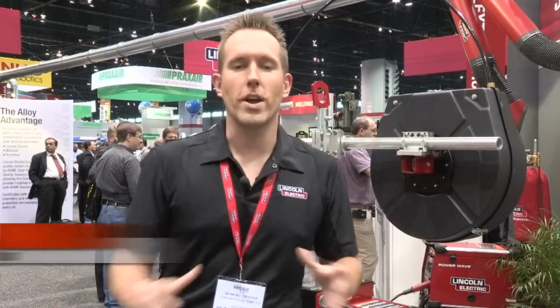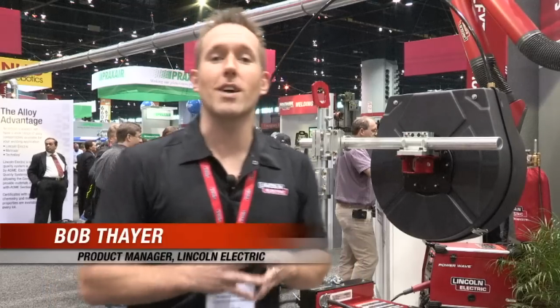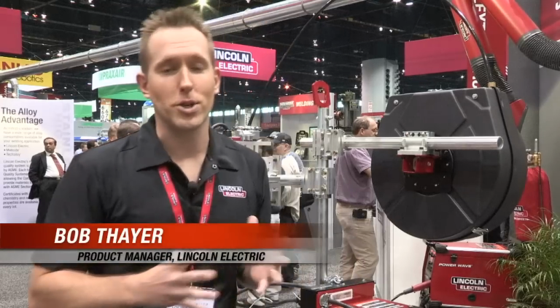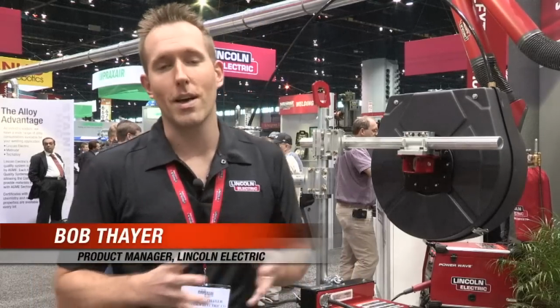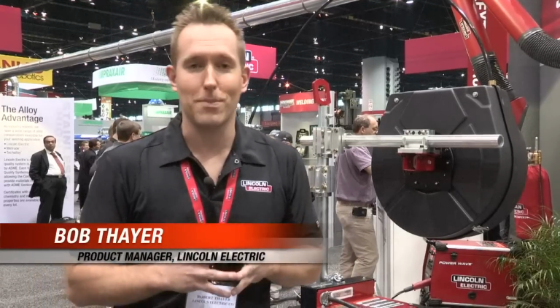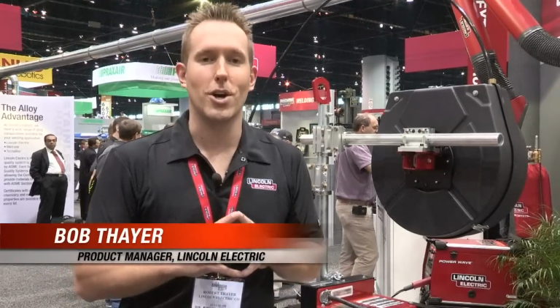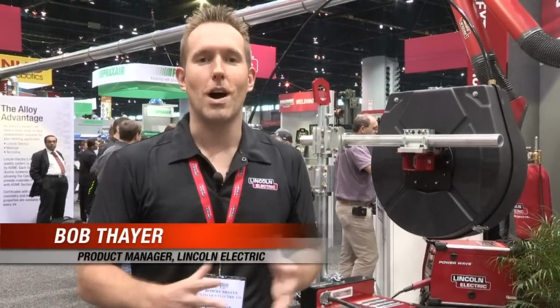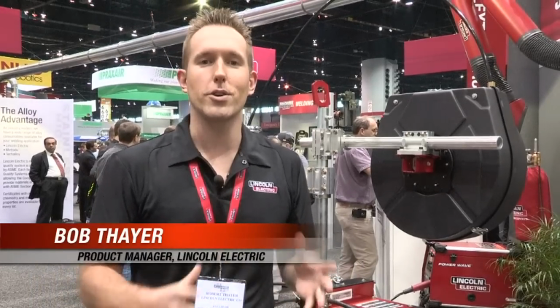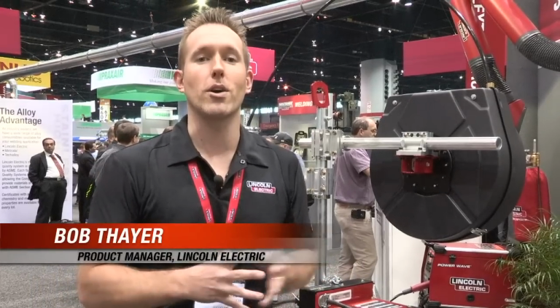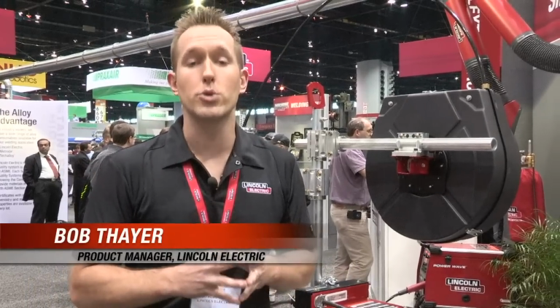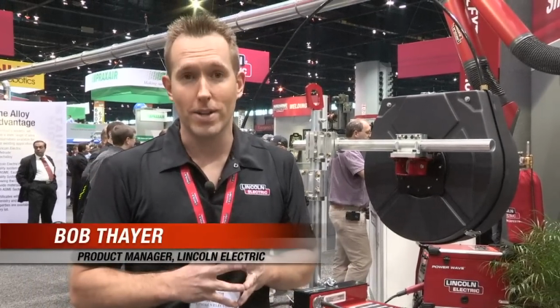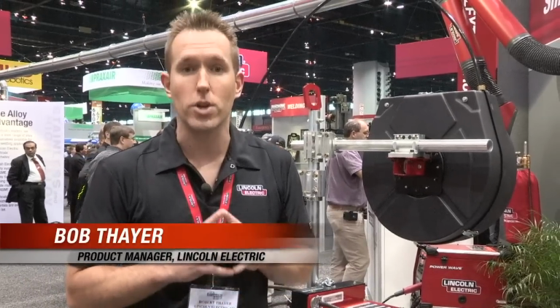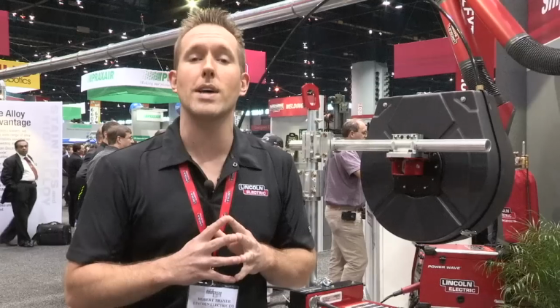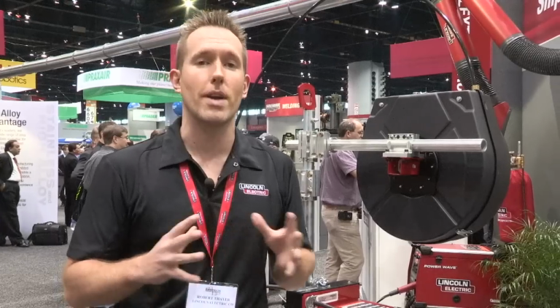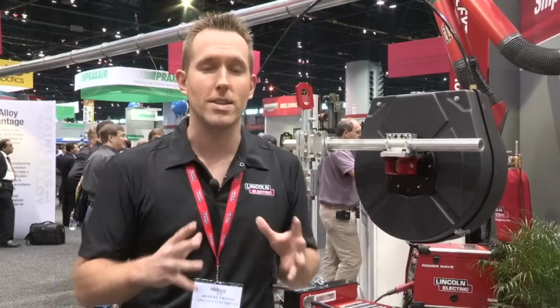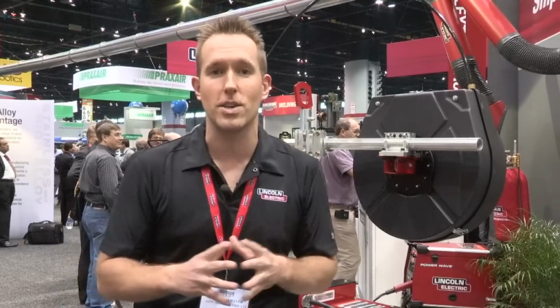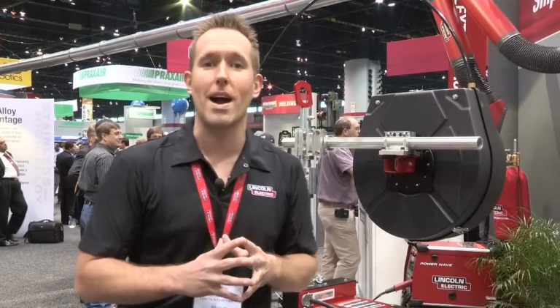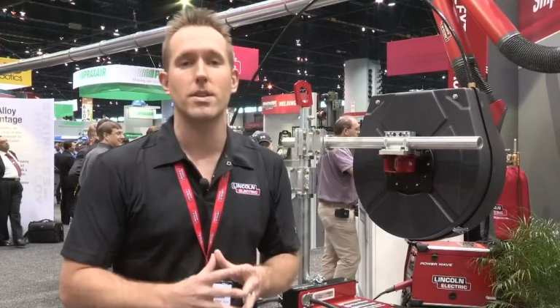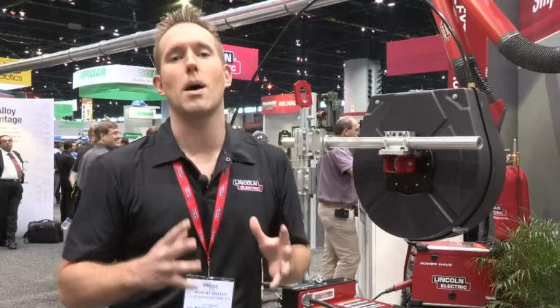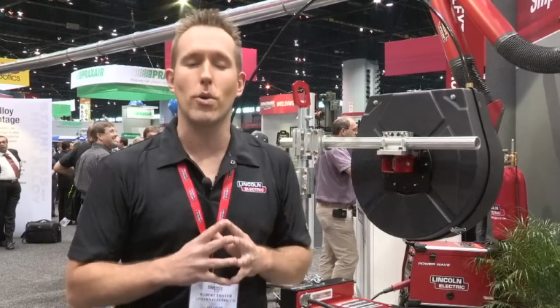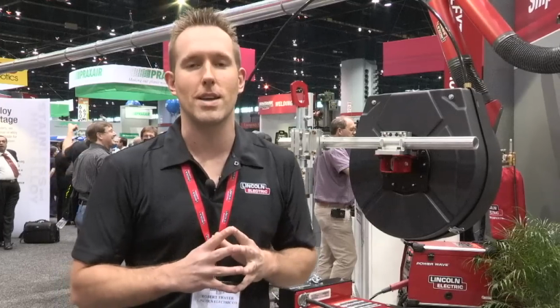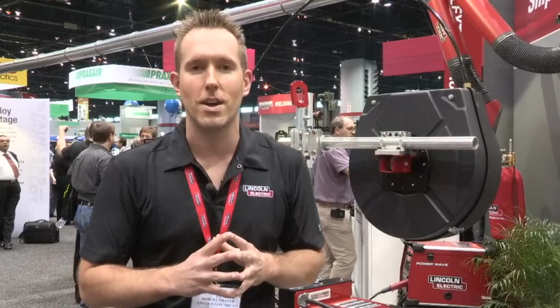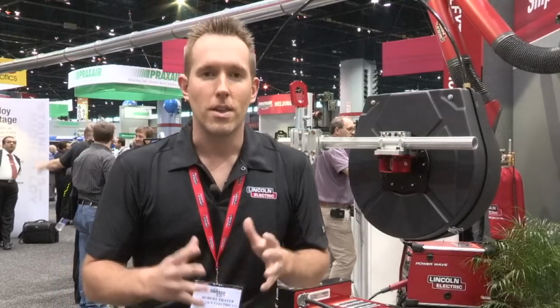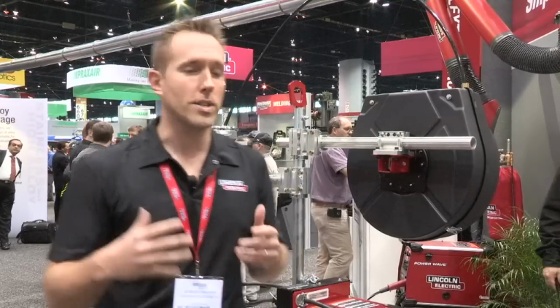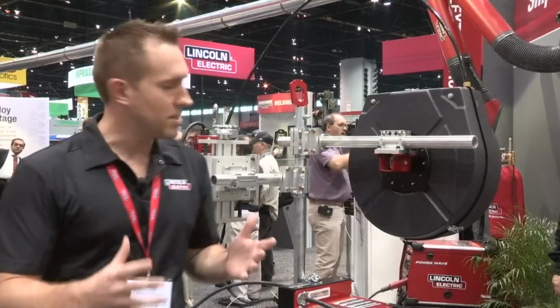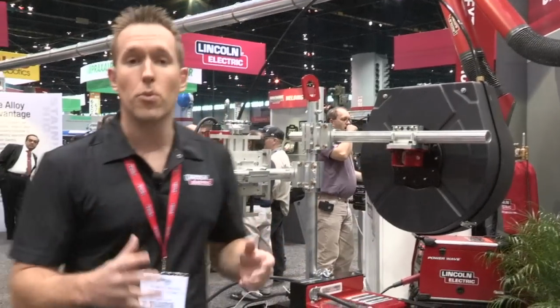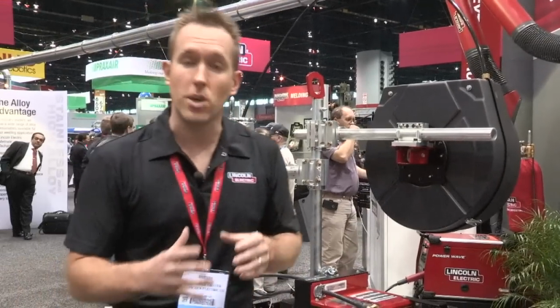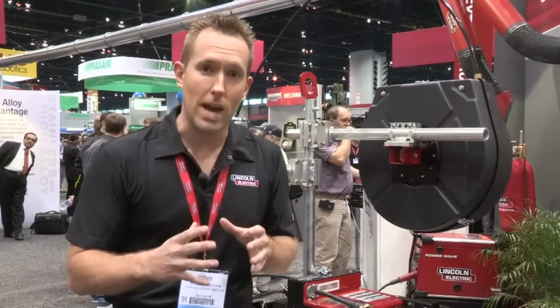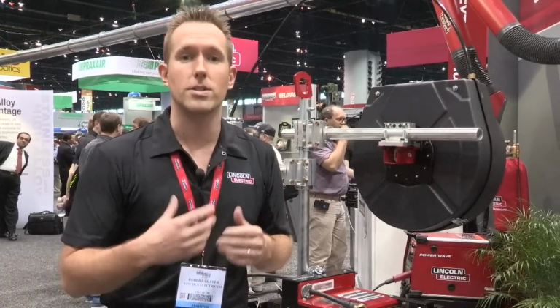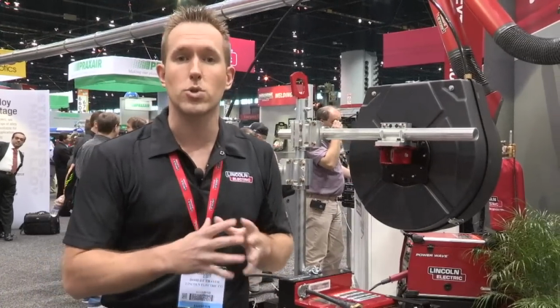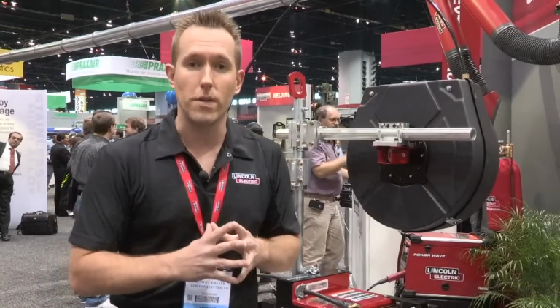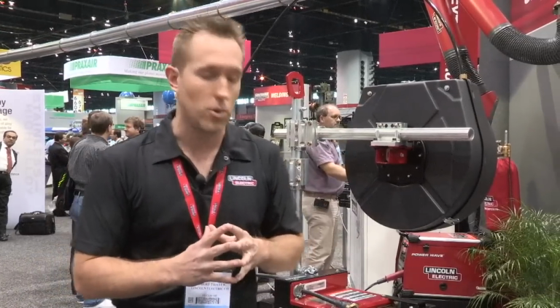We're here in Chicago at the 2011 Fabtech Show. I'm here showing our Cruiser tractor, to be utilized with our ACDC1000 PowerWave technology. I want to talk about some of the improvements that we made as opposed to our previous unit.